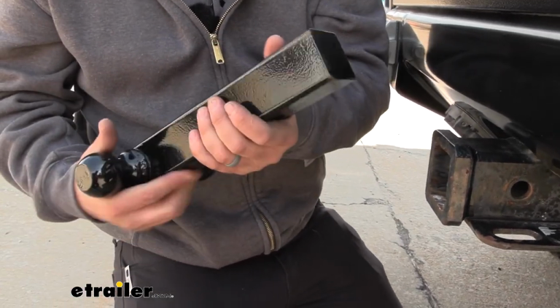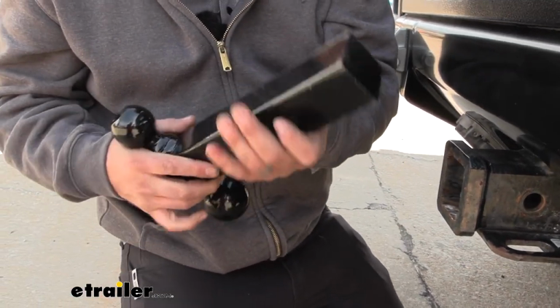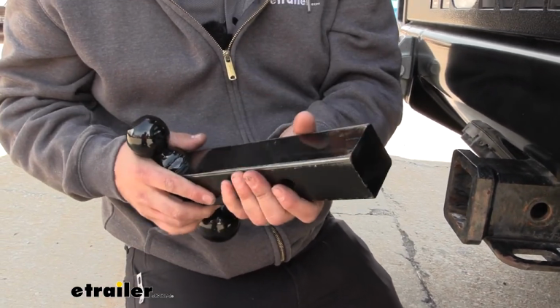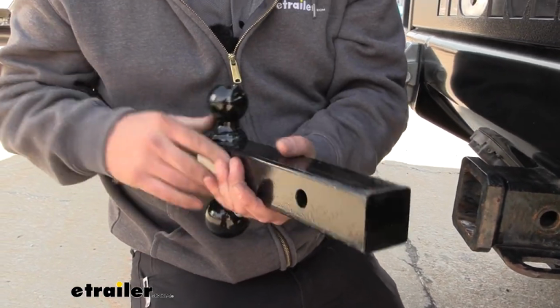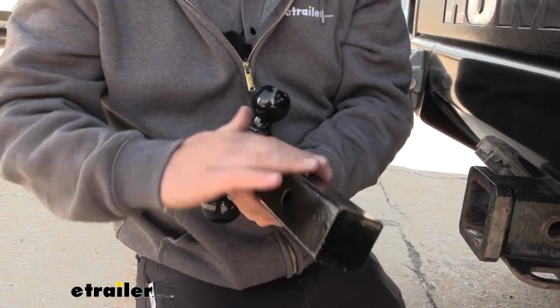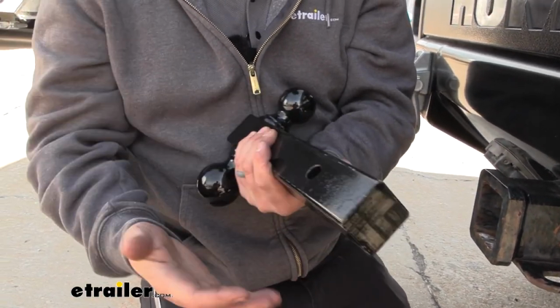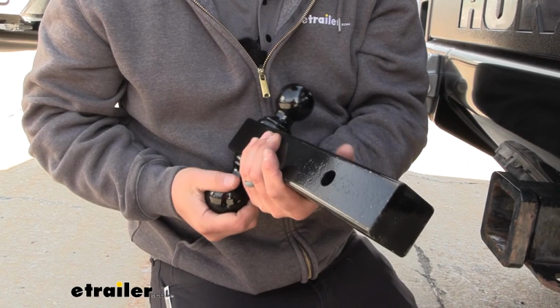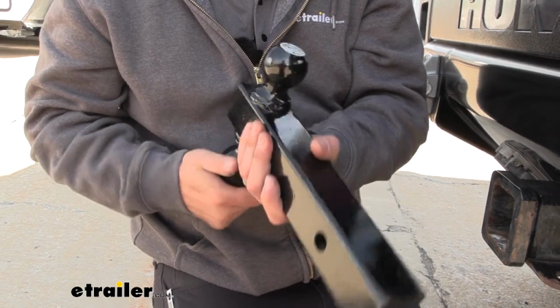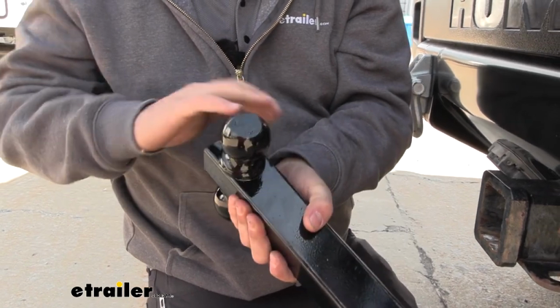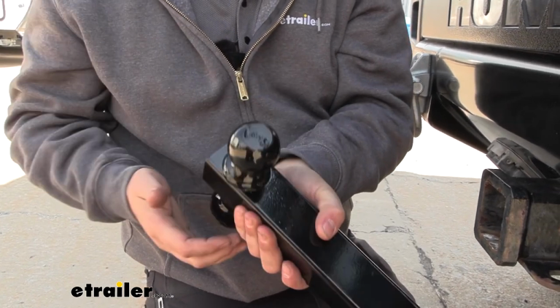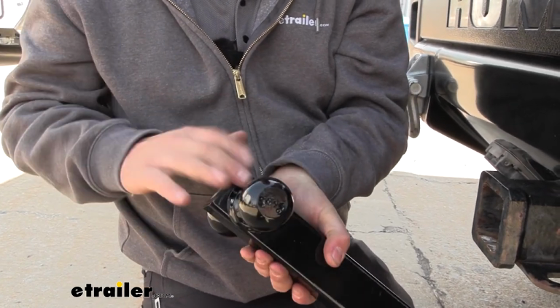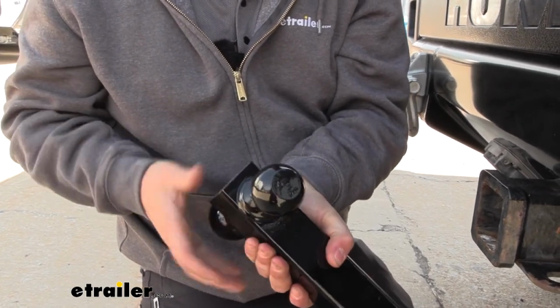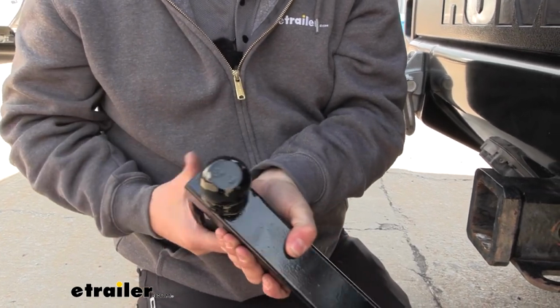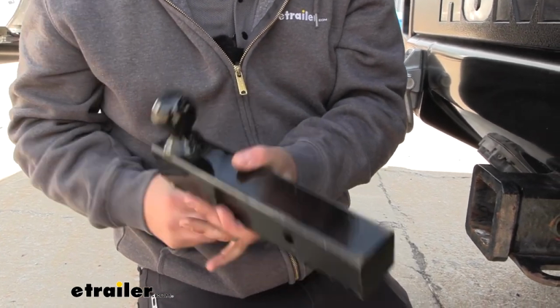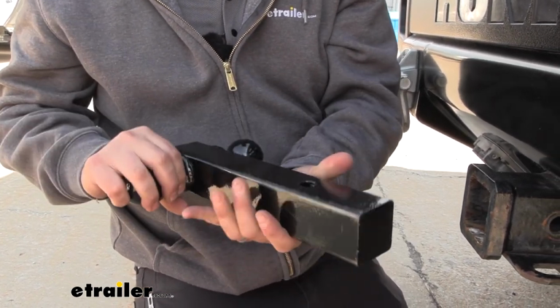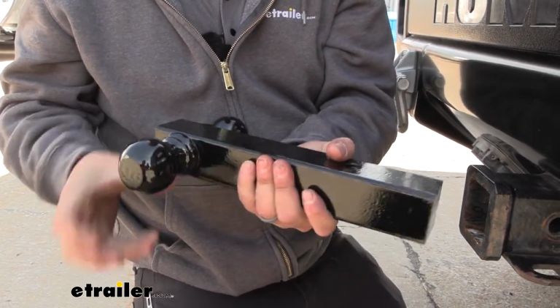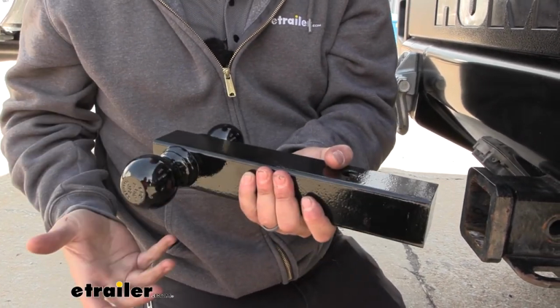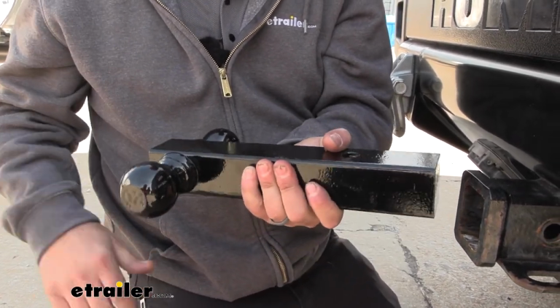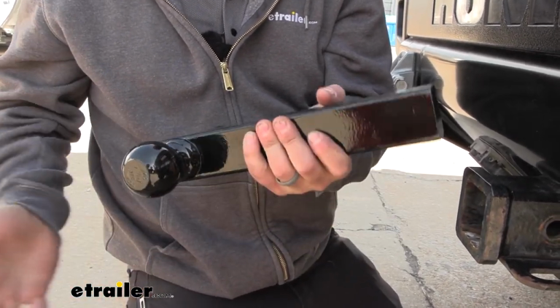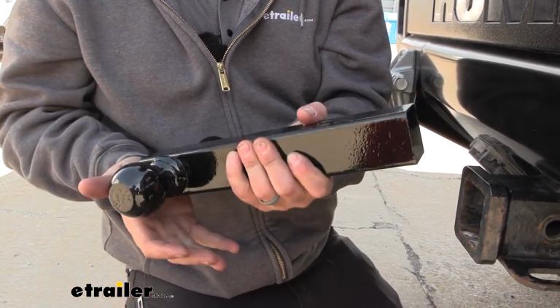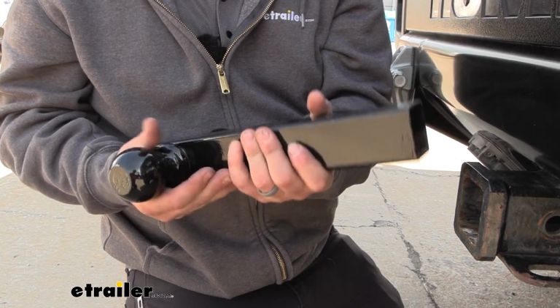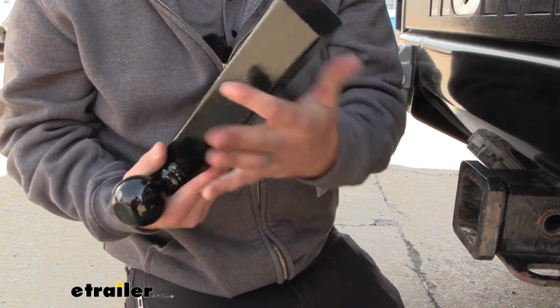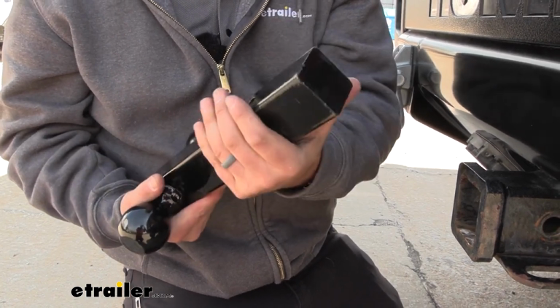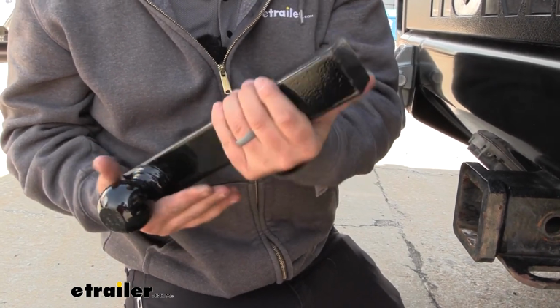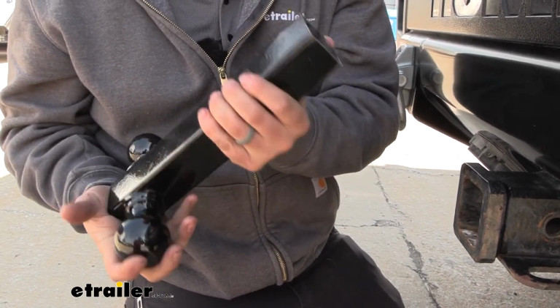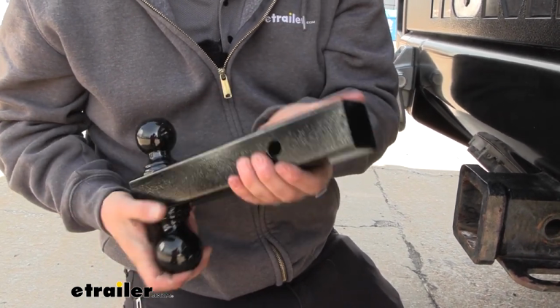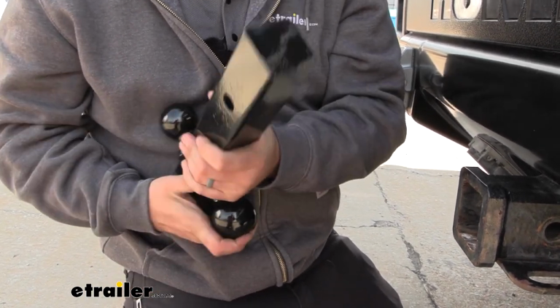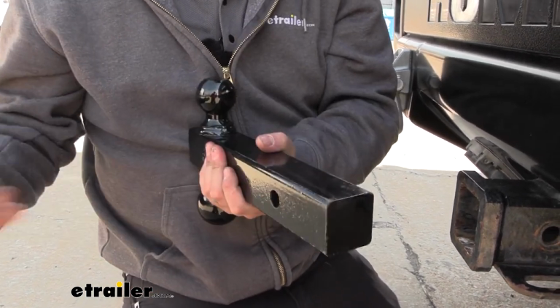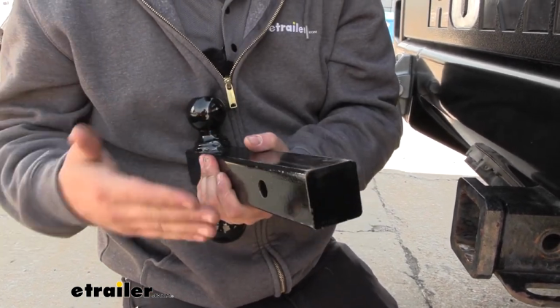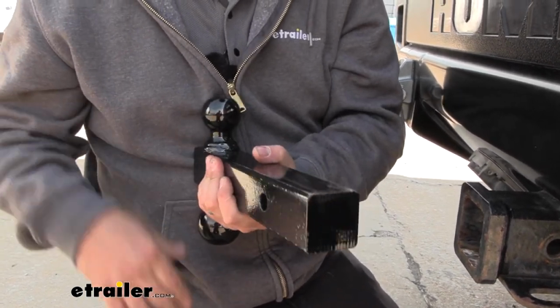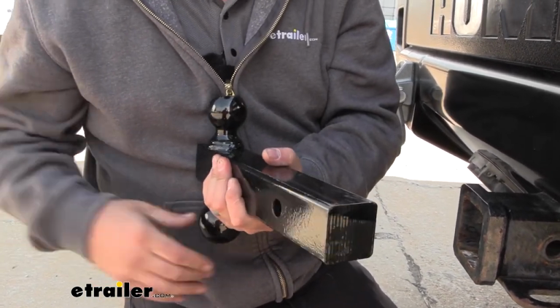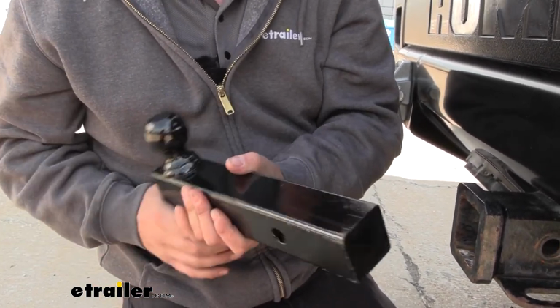It's made out of carbon steel and has a nice black powder coat finish, even on the welded-on balls. You don't have to worry about torquing down balls on your ball mount — you just drop this in, put your pin and clip in, and you're ready to go.